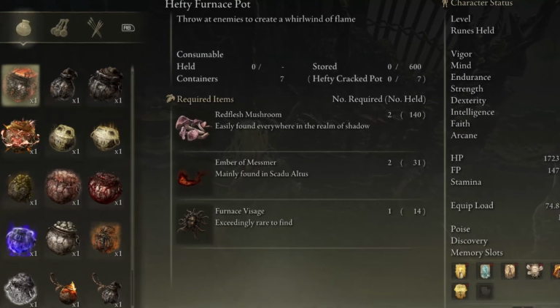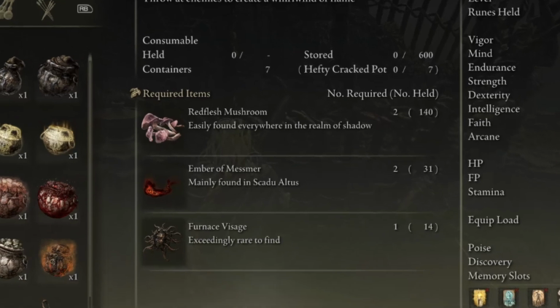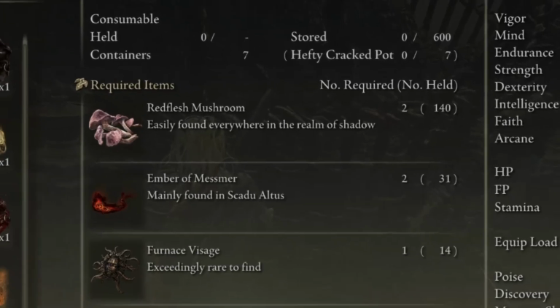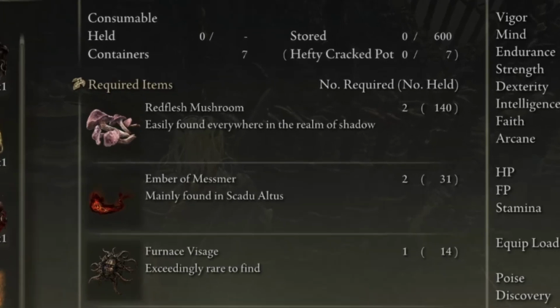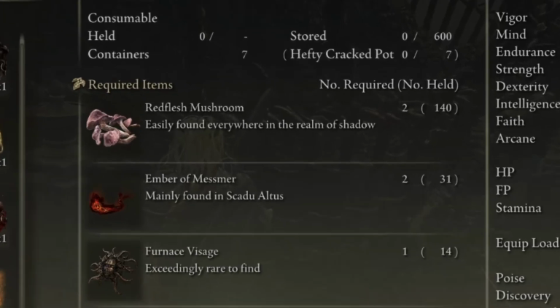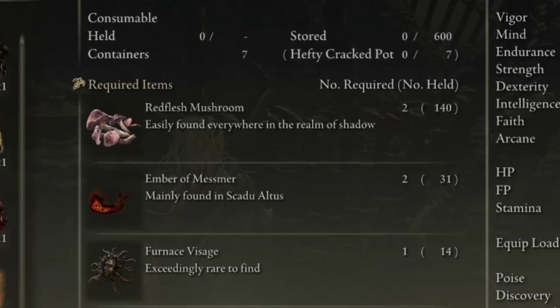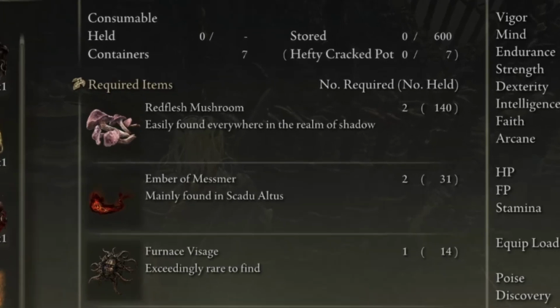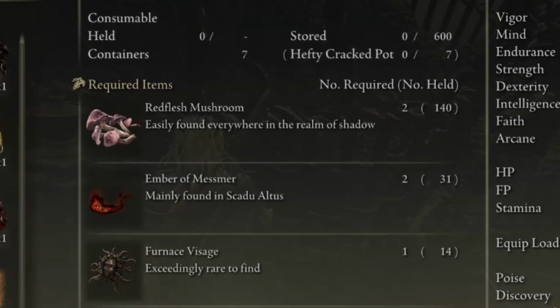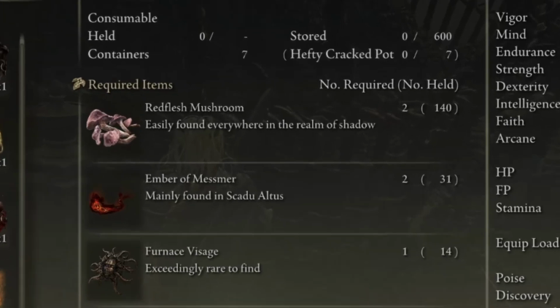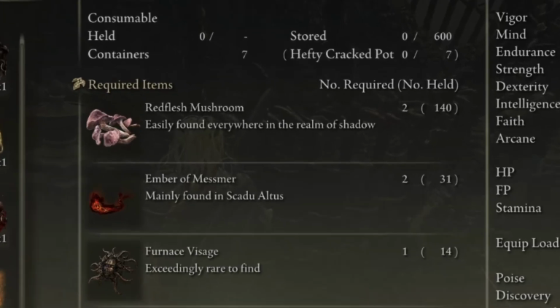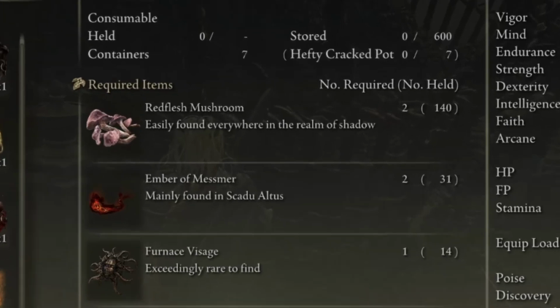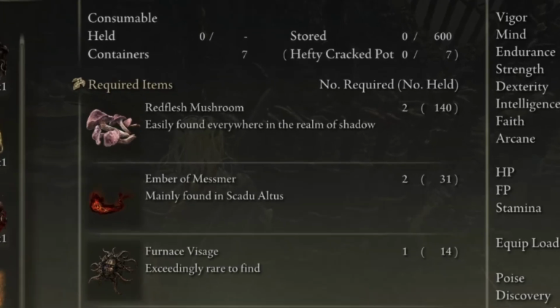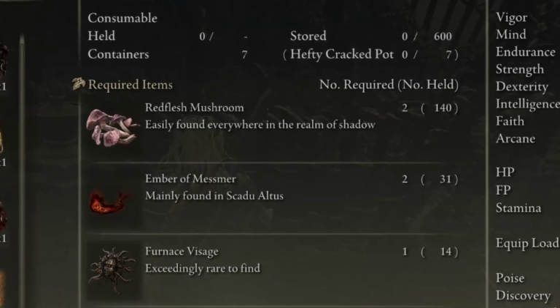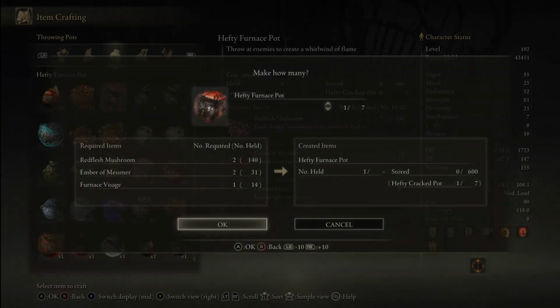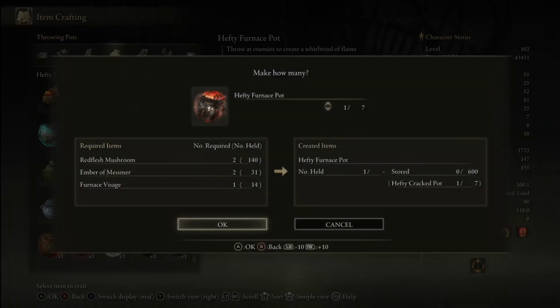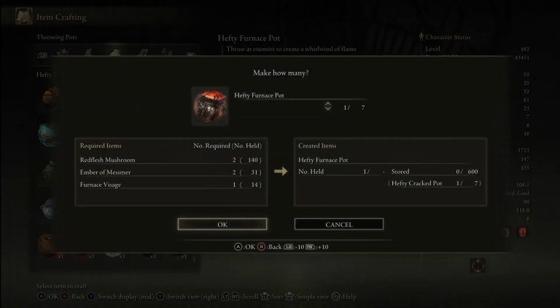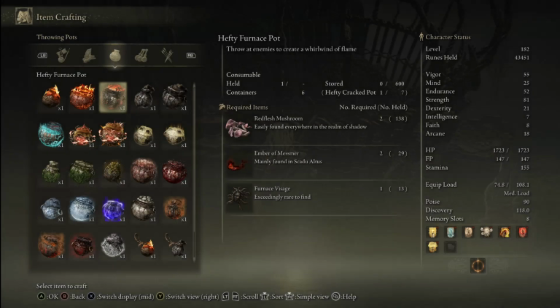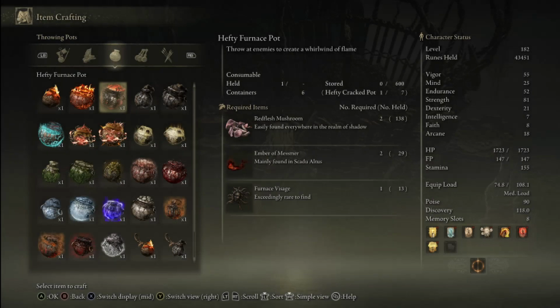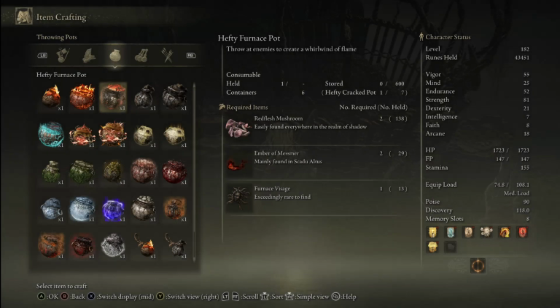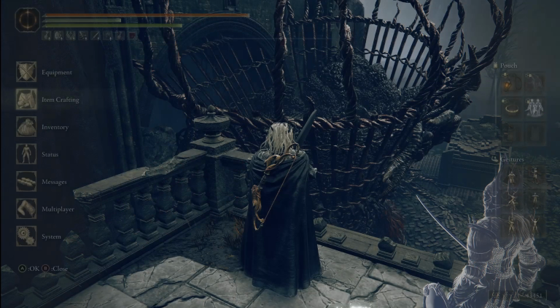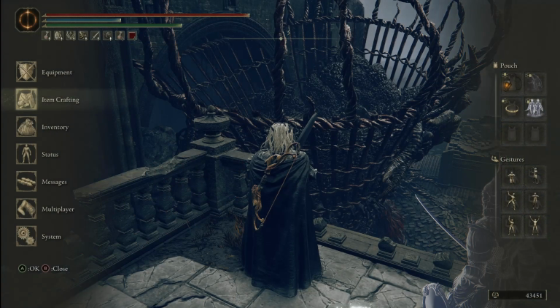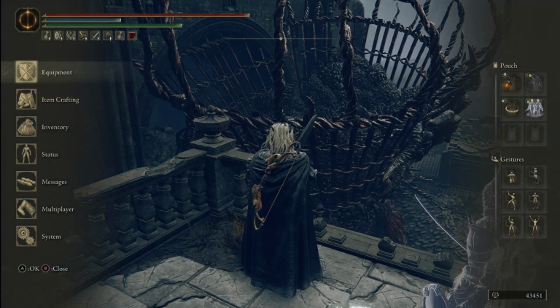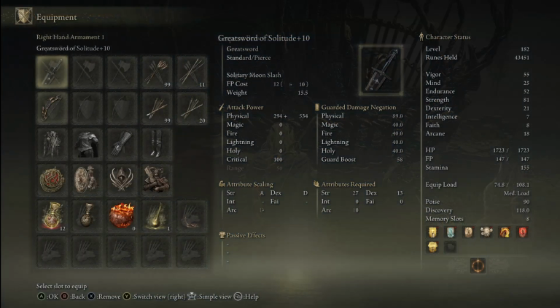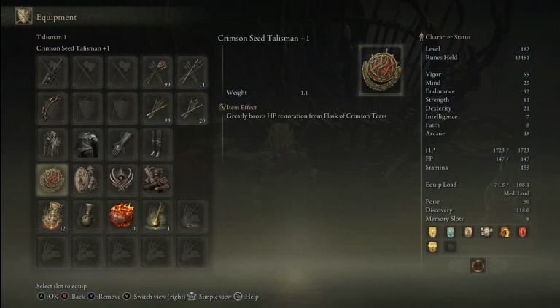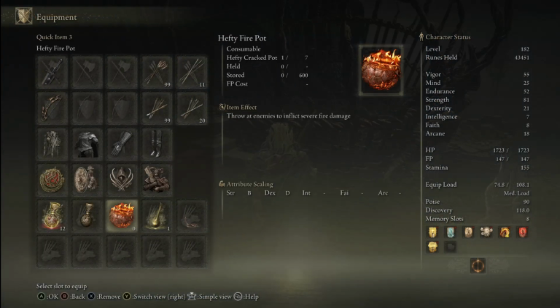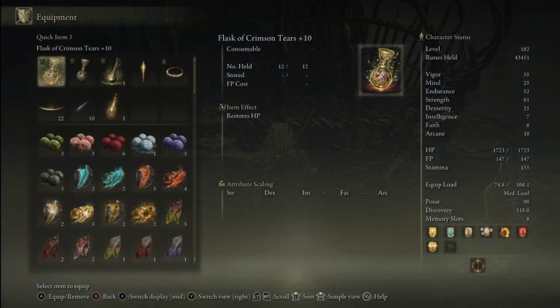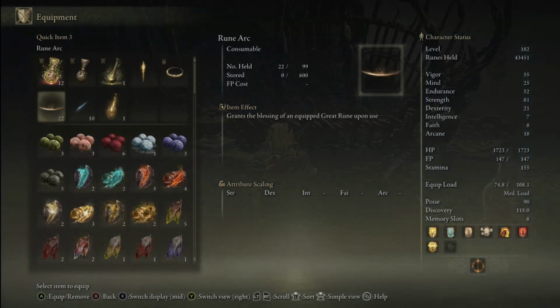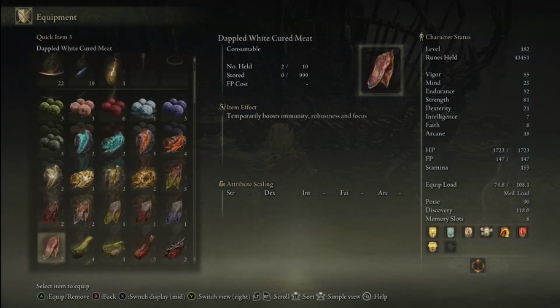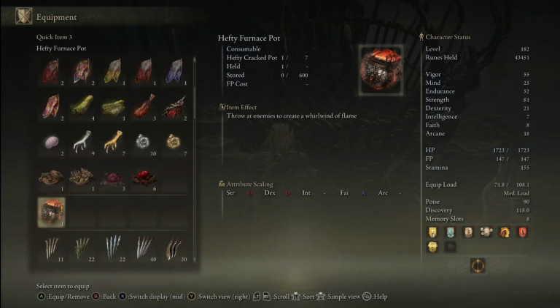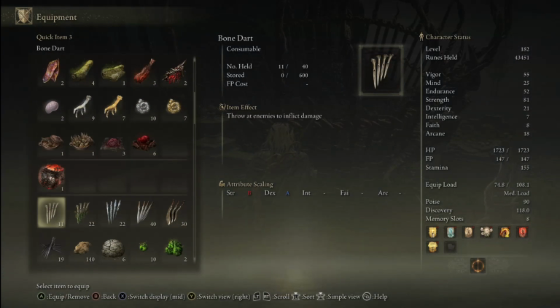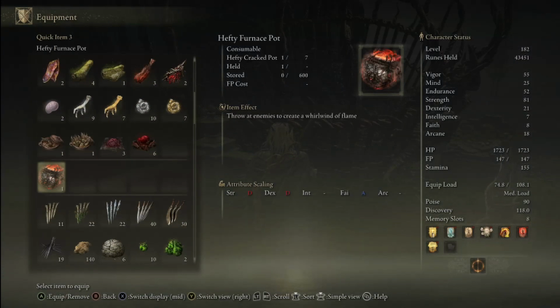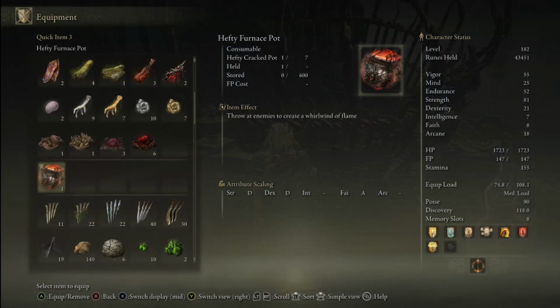These are the things you need: you'll find those furnace visages around this area — you also just barely found them at the hut. The embers of Mesmer are all around. So we're just going to make one of these and equip it so it's easy to access with just a click of a button.